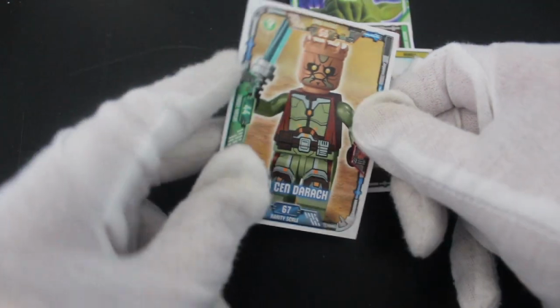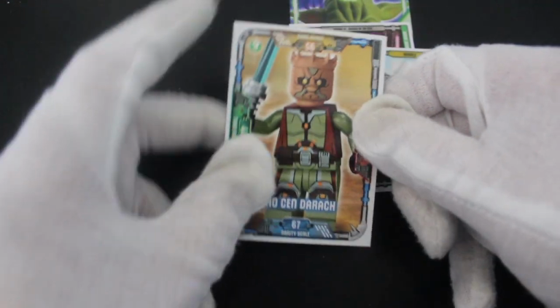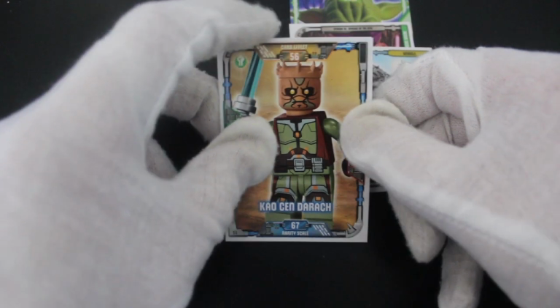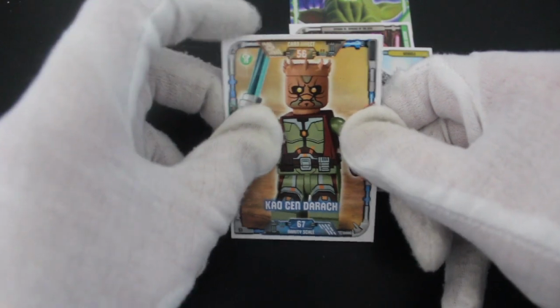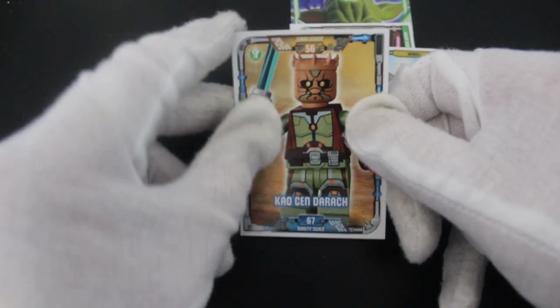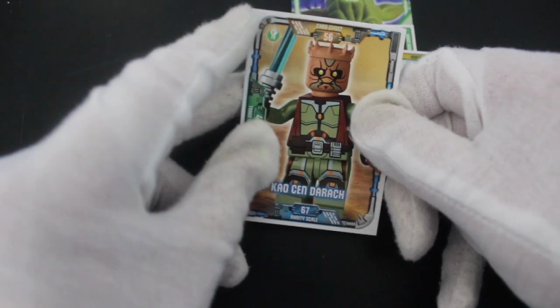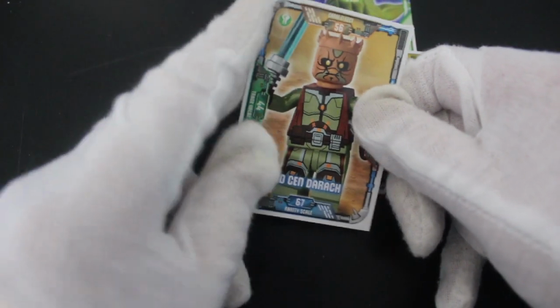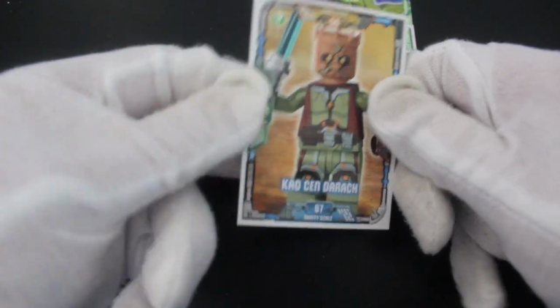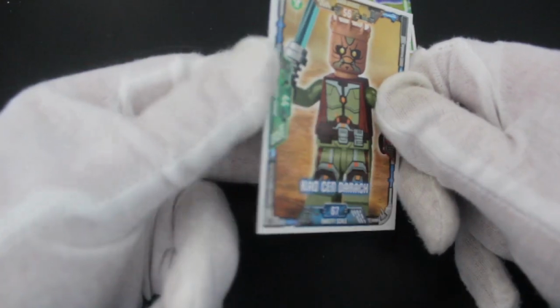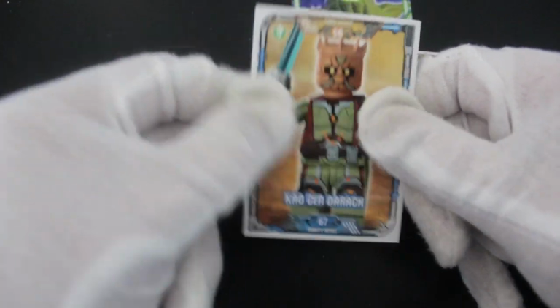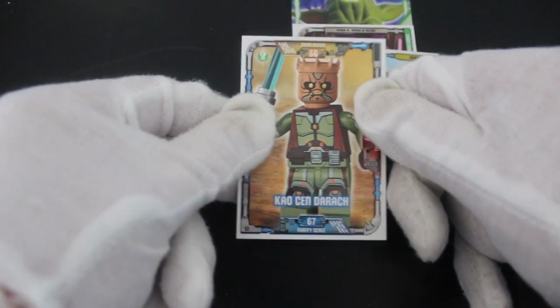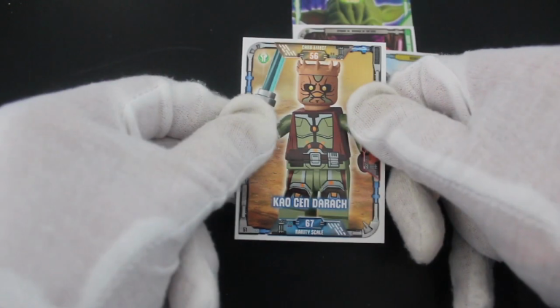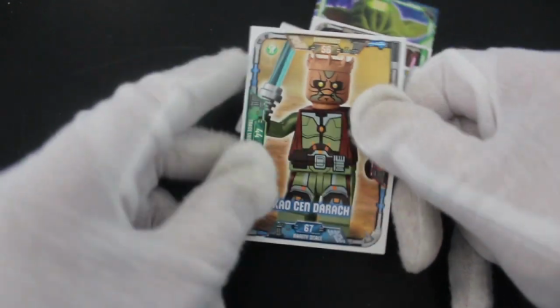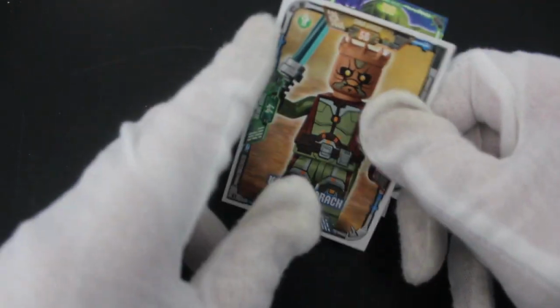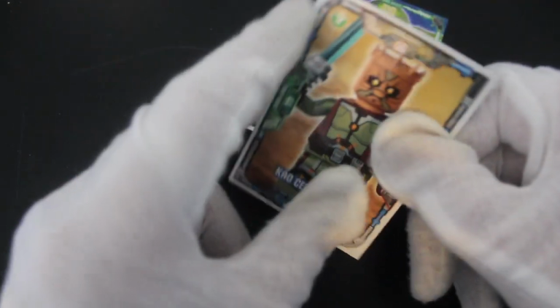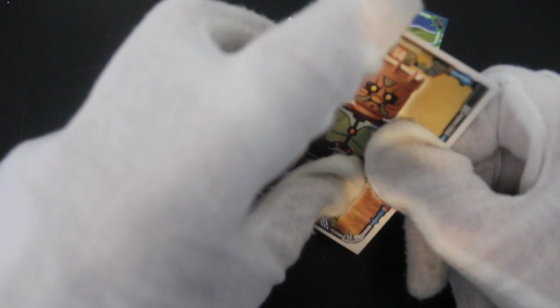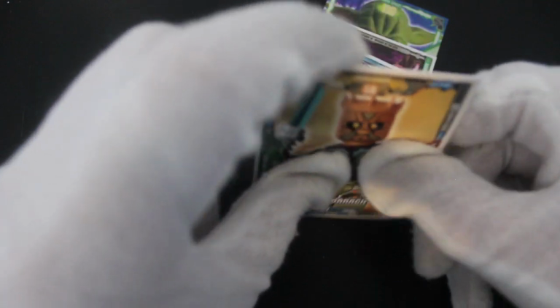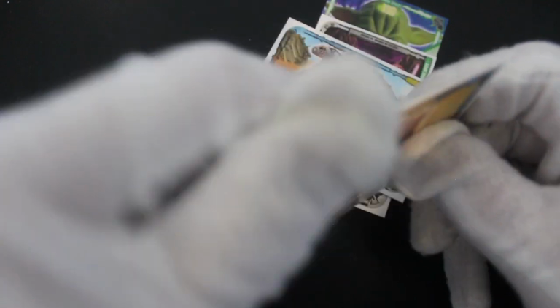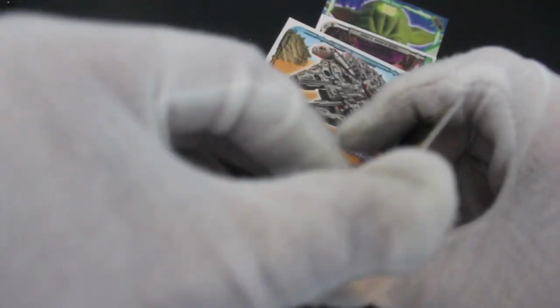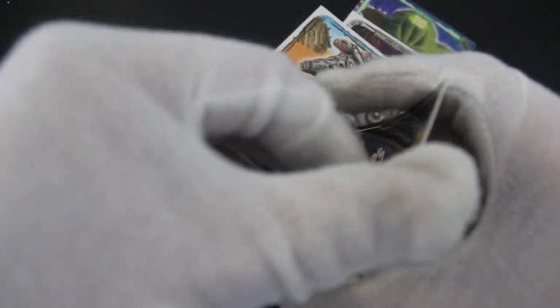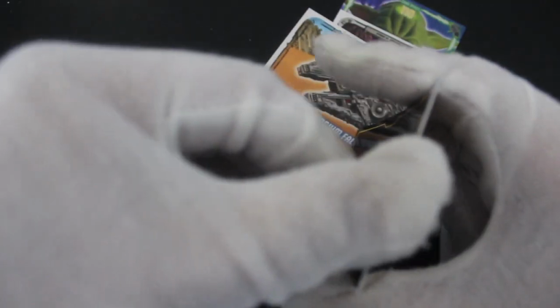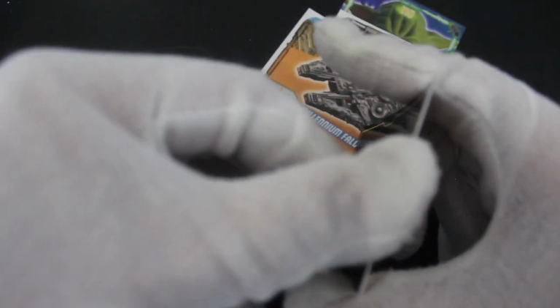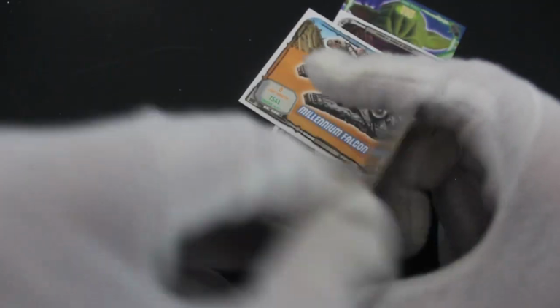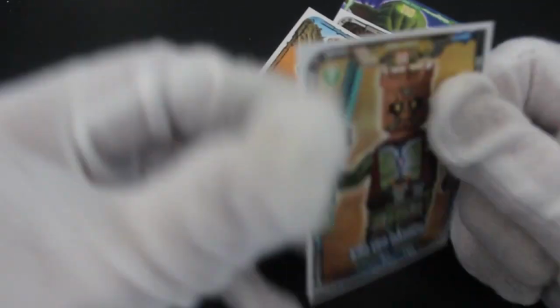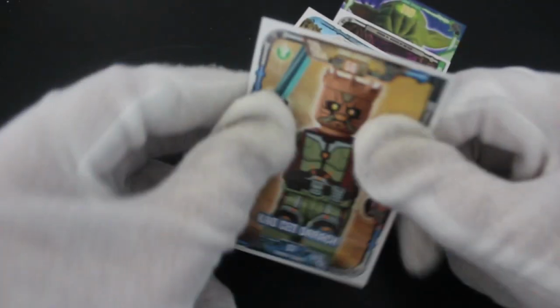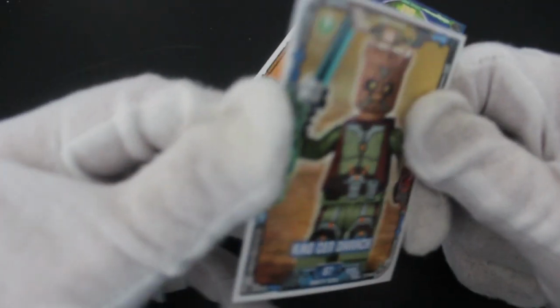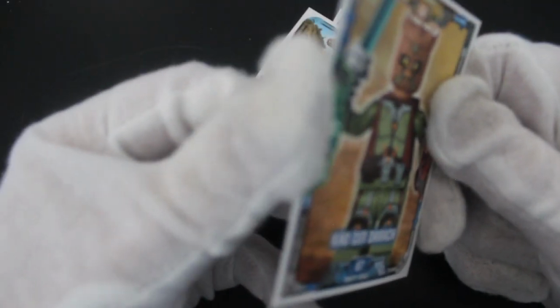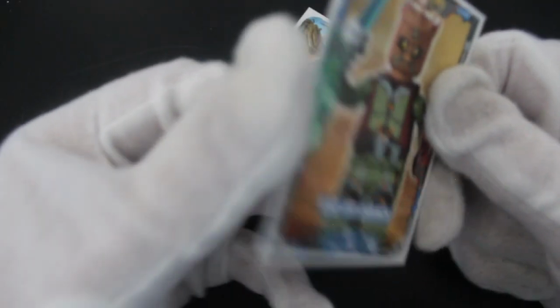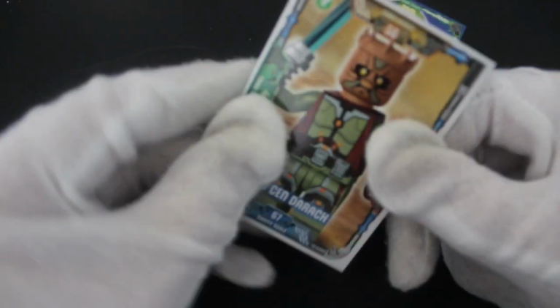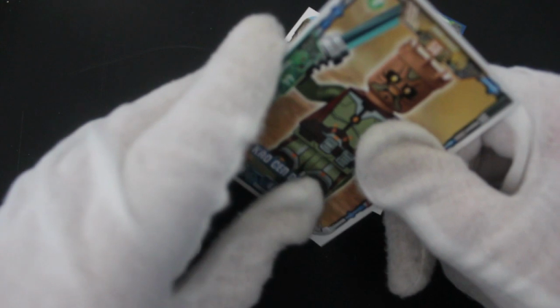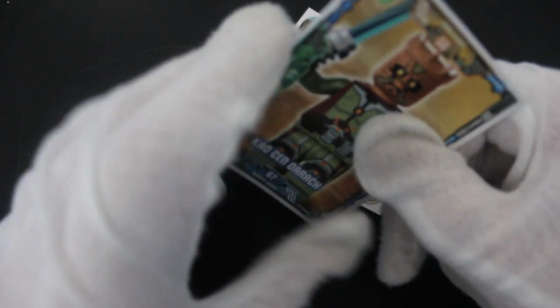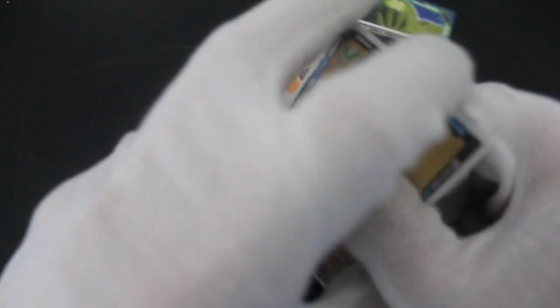And then you've got your... who is he? I don't know — Chaos and Dirac? No idea. Who is he? We don't know. You might know. If you know who he is, tell me in the comments. Tell me who he is.